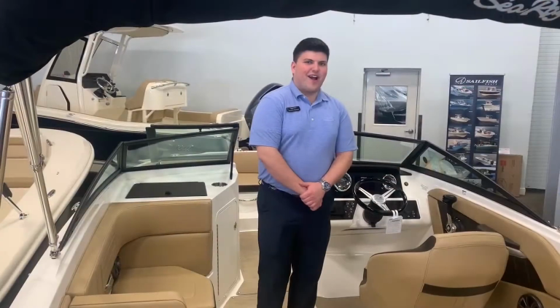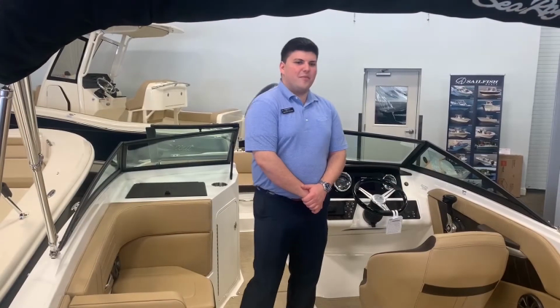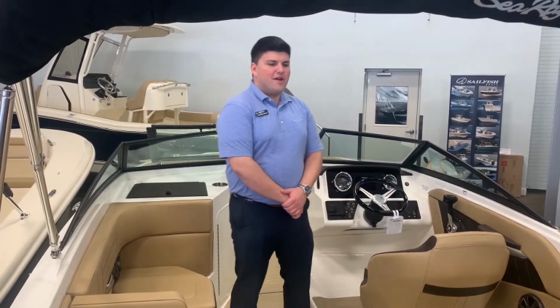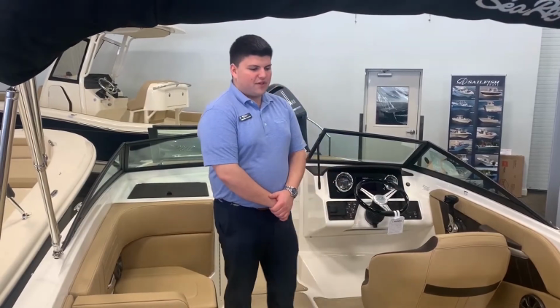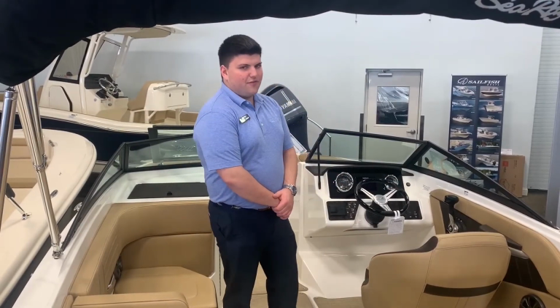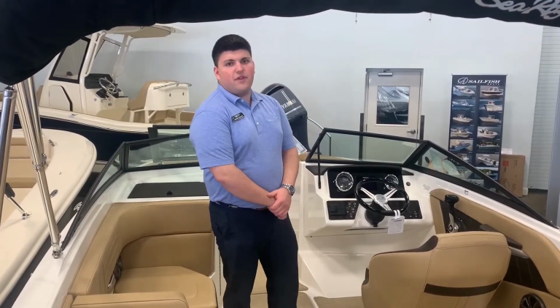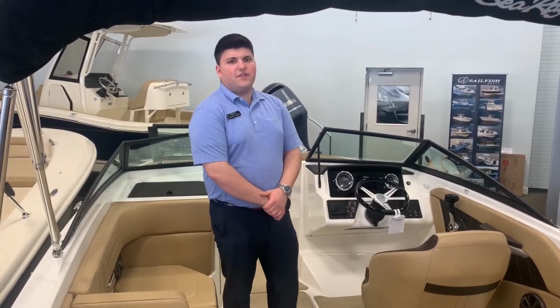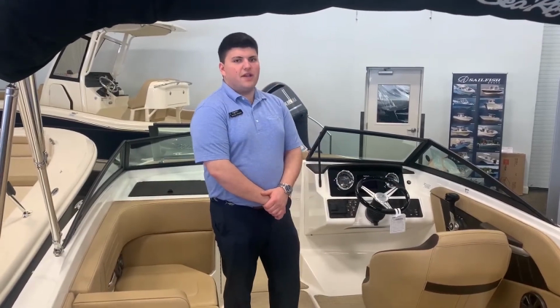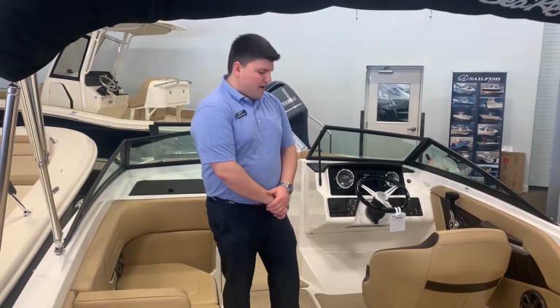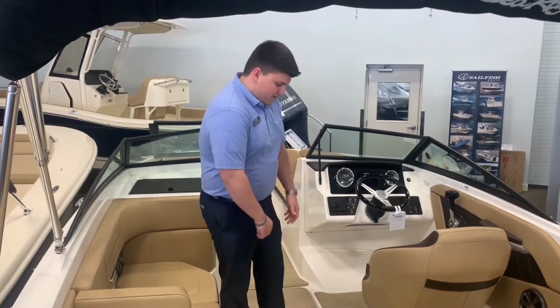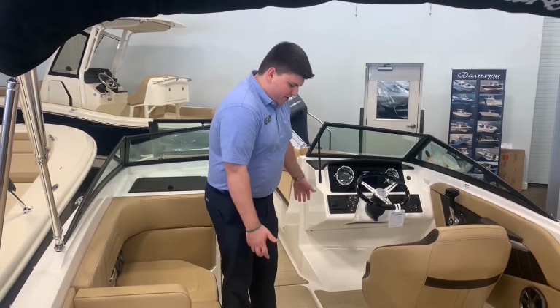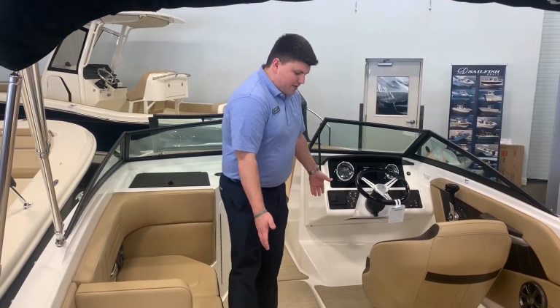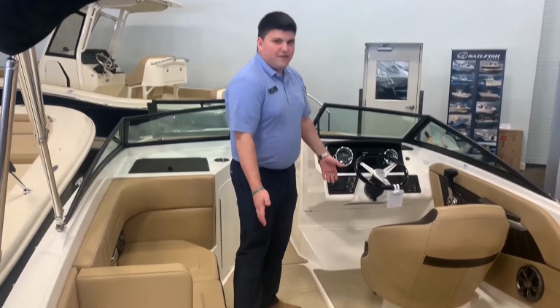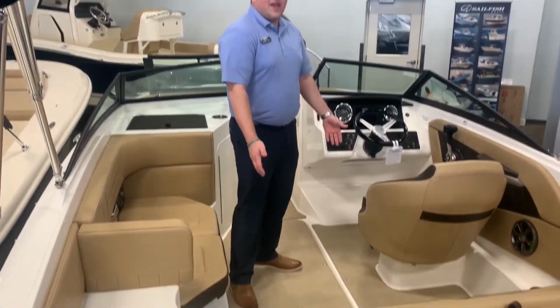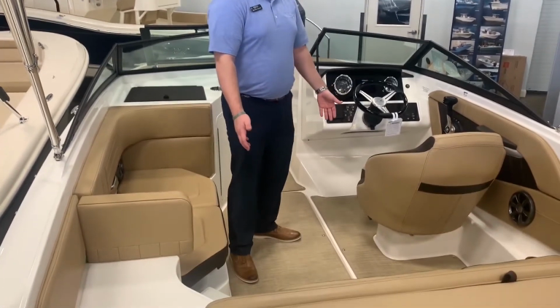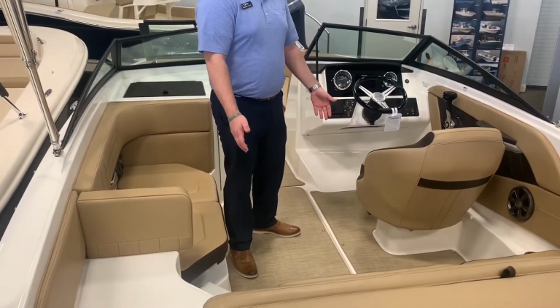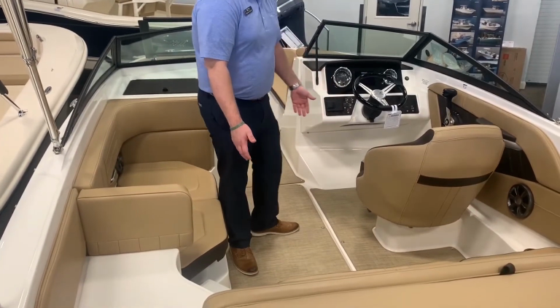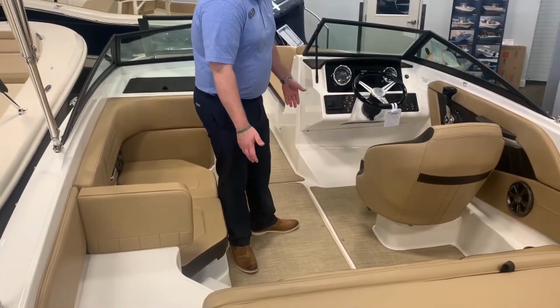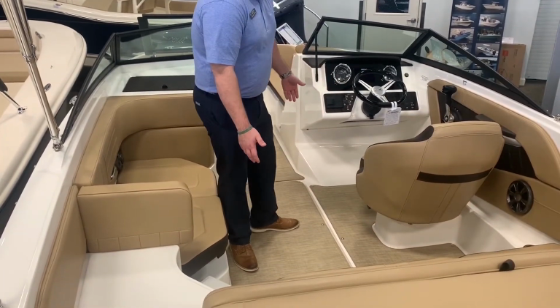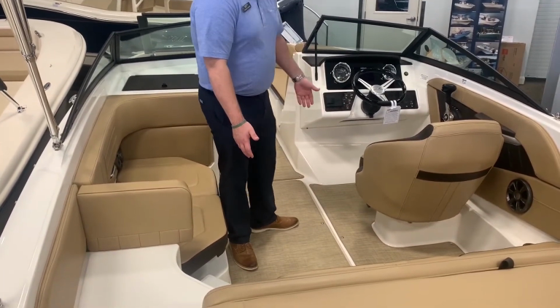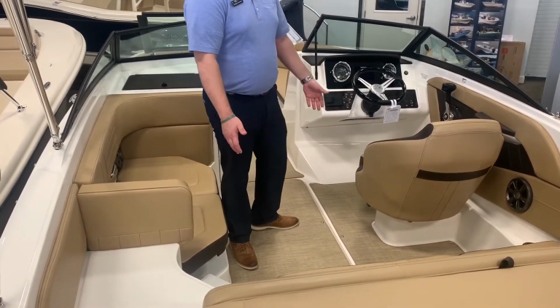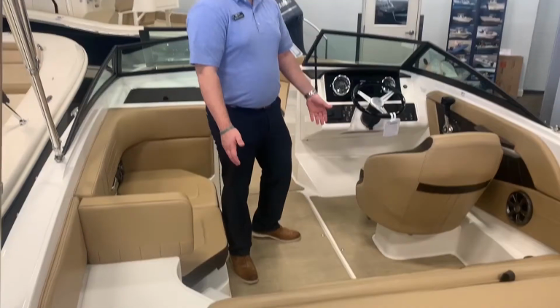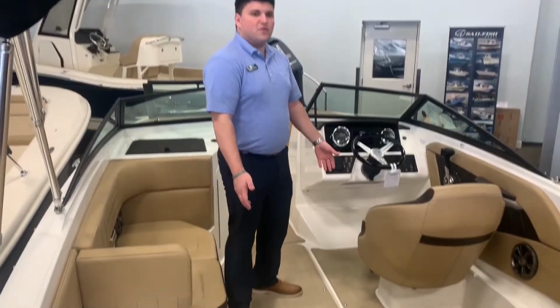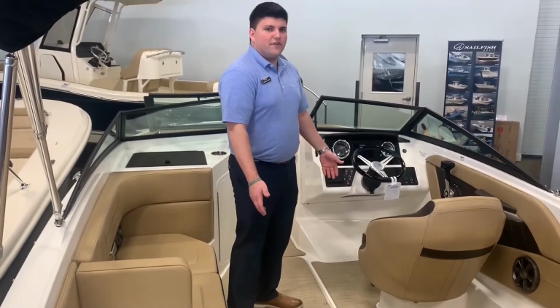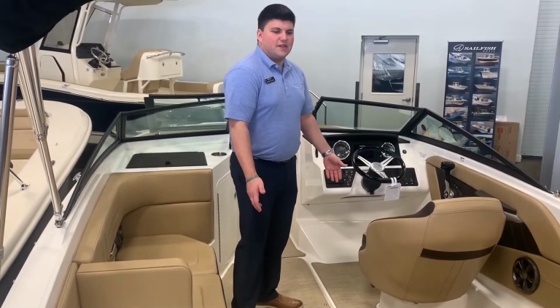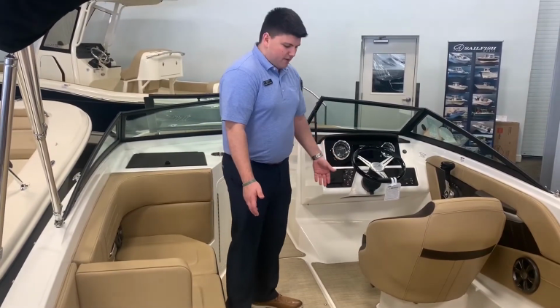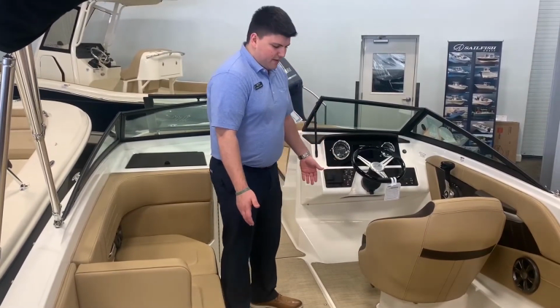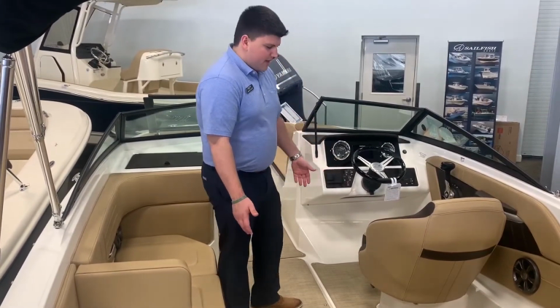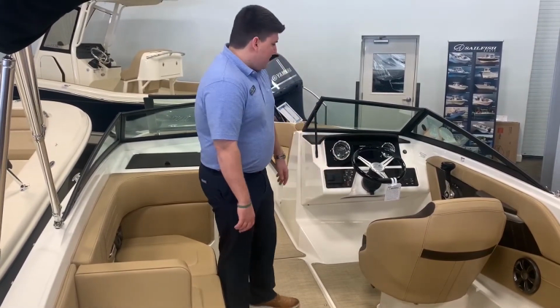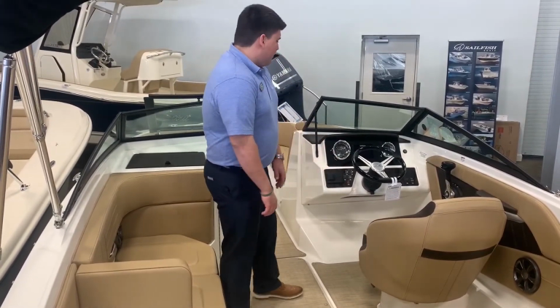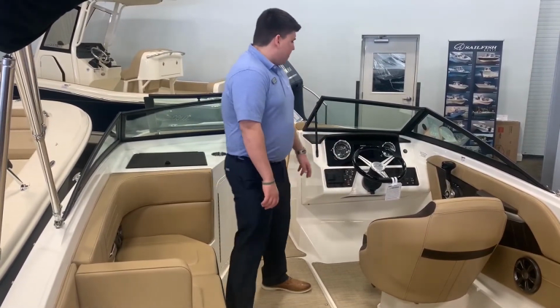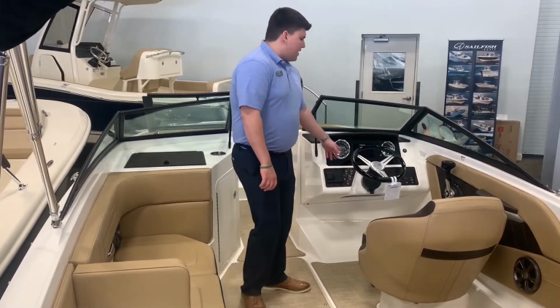So now we're in the cockpit of the boat. I want to show you a few good features in here. First, underneath our feet we have our infinity woven flooring. It's snap-in, so it's removable as well if you need to clean it or anything like that.